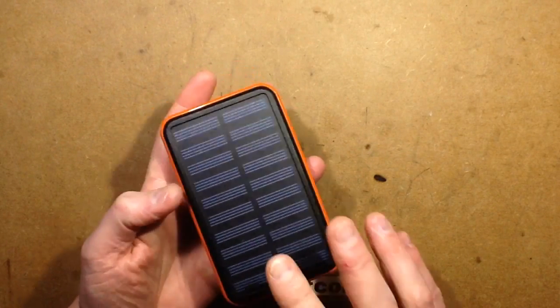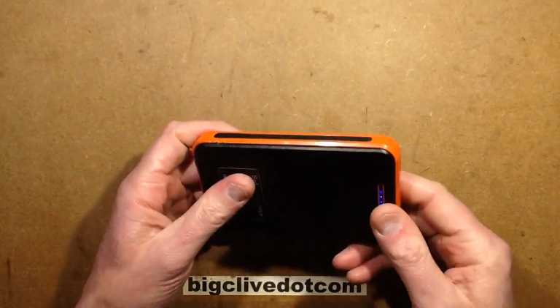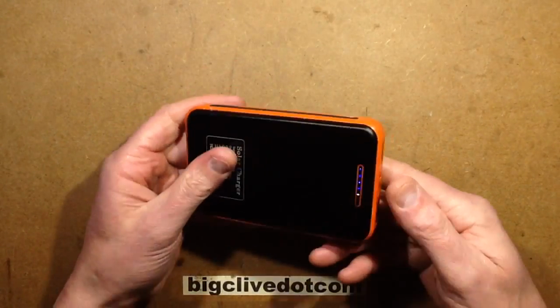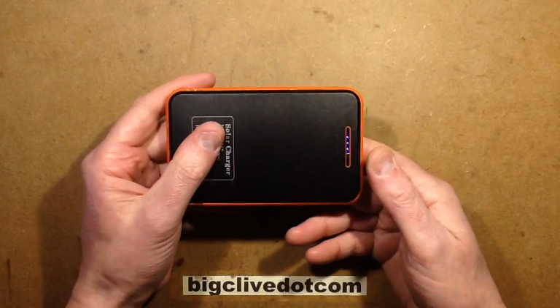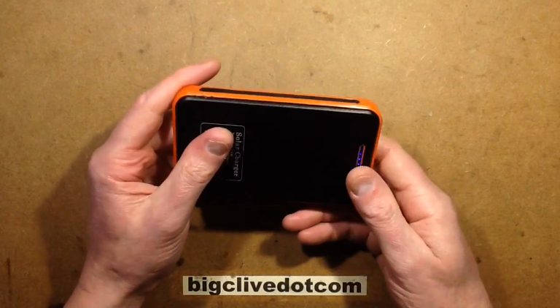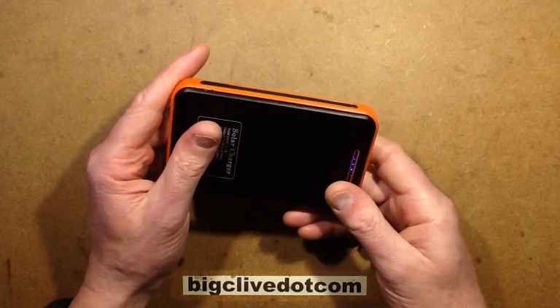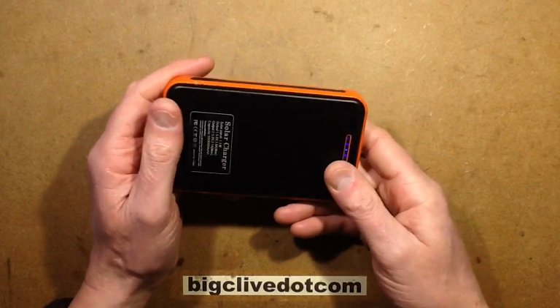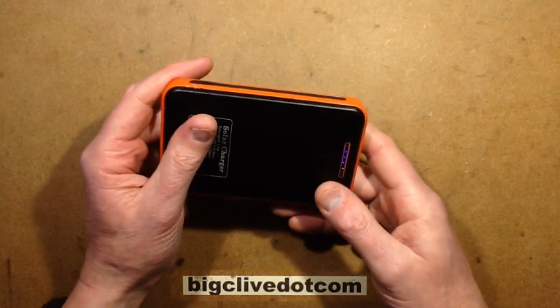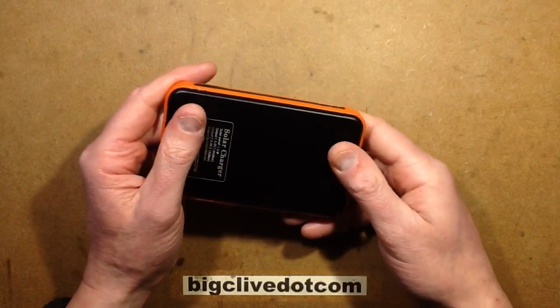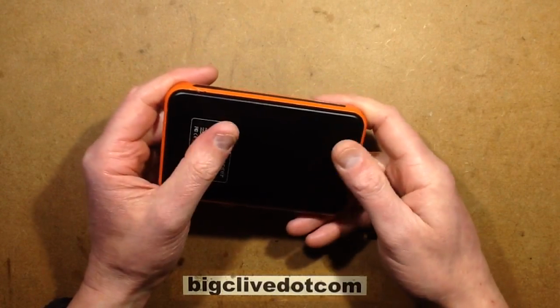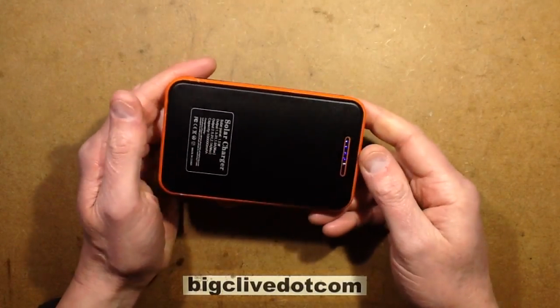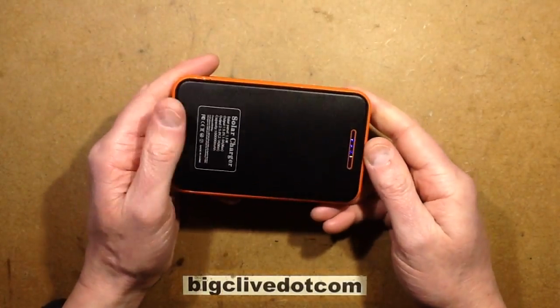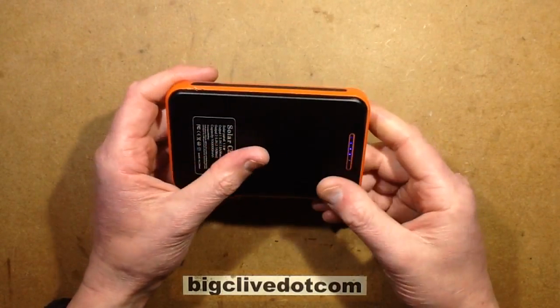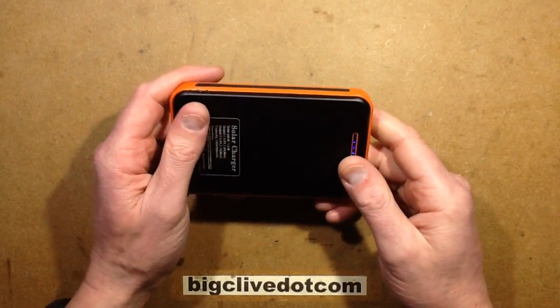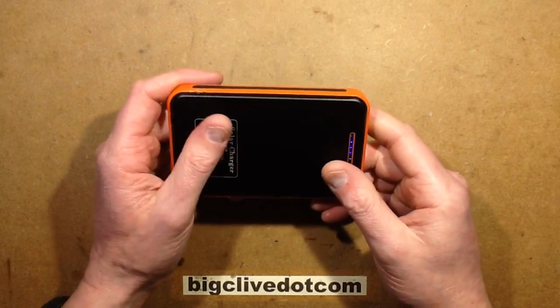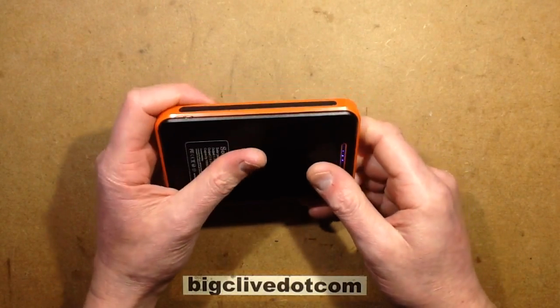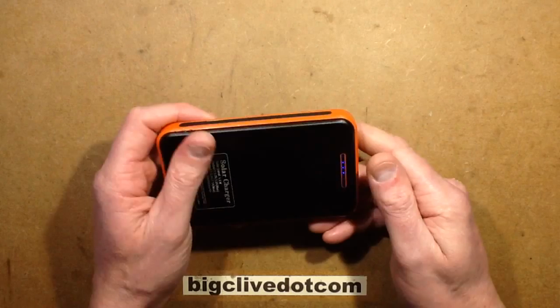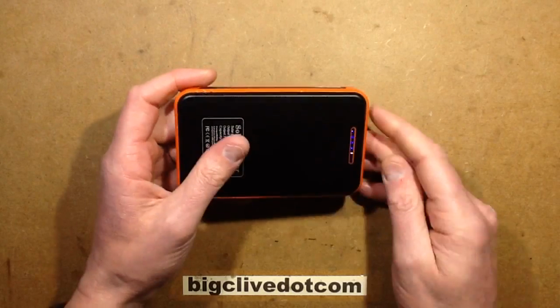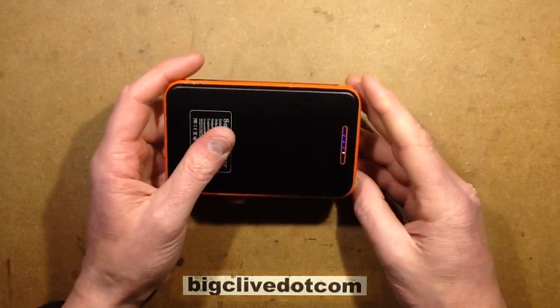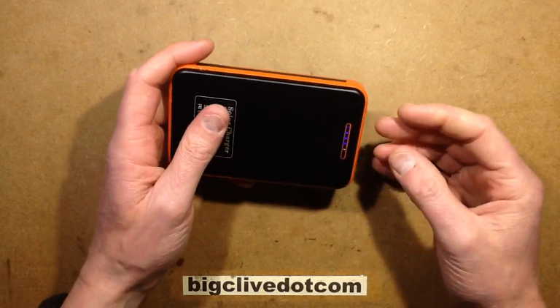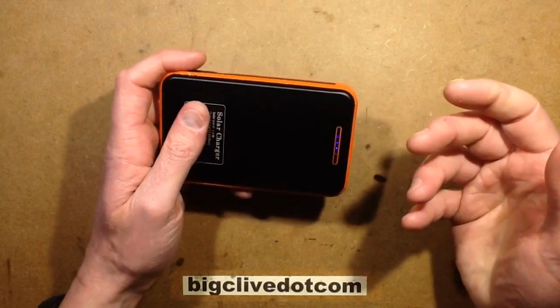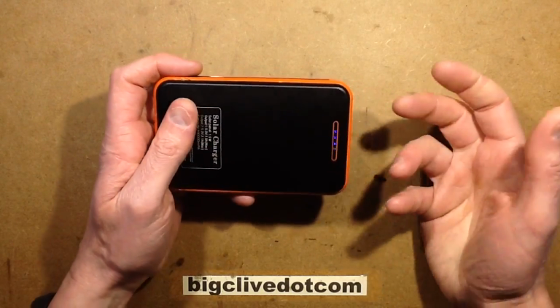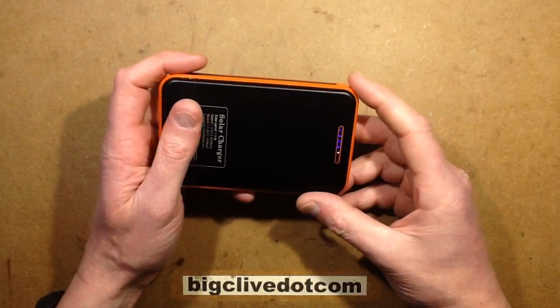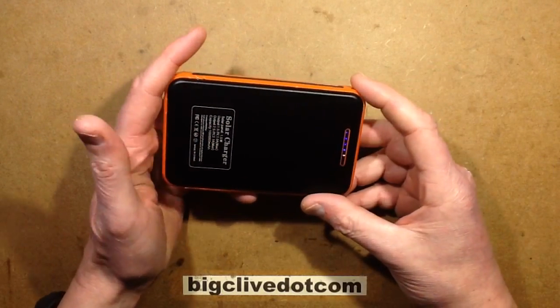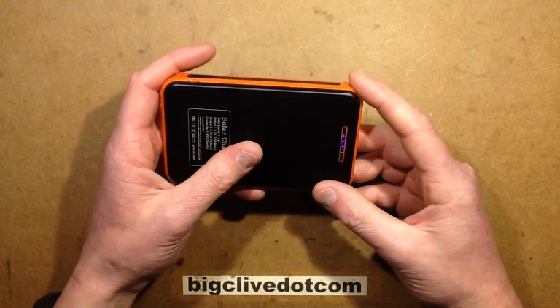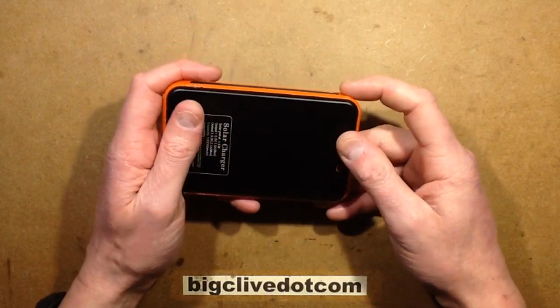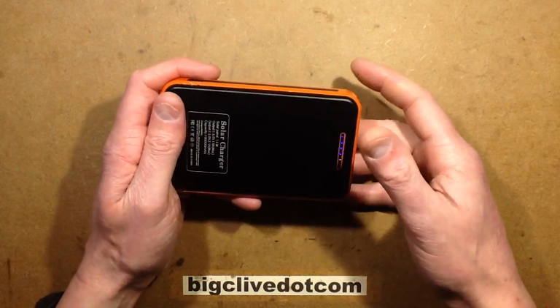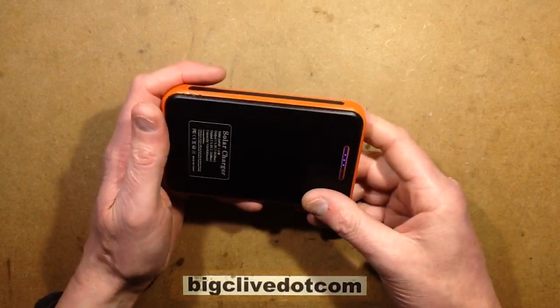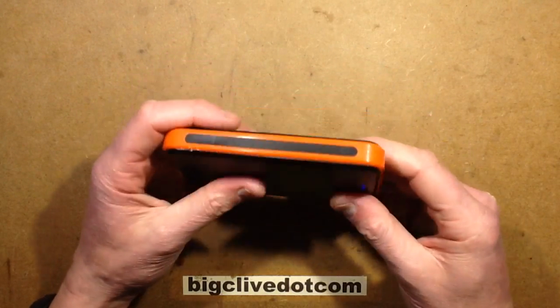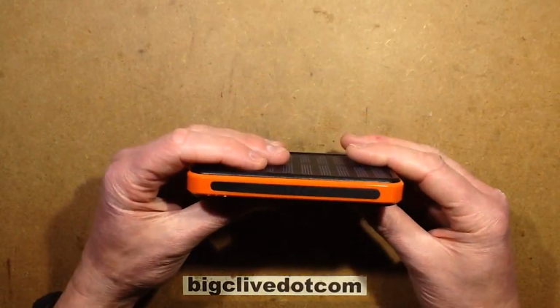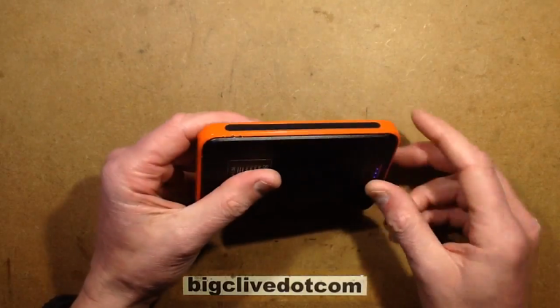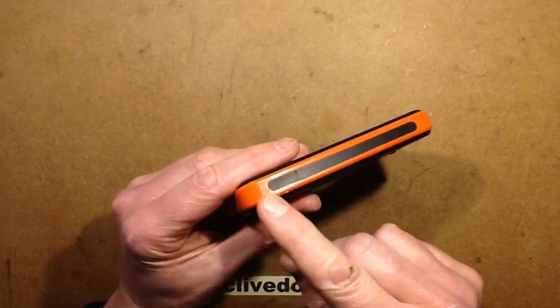It has that usual annoying quirk where, if you press the button to start up and the load is too light, it will turn off automatically after 20 seconds. The trip threshold here is that the load has to be more than about 100mA, otherwise it's going to cut out.